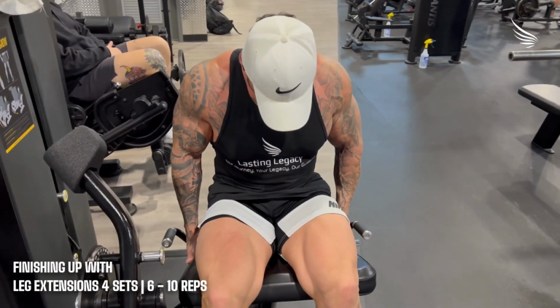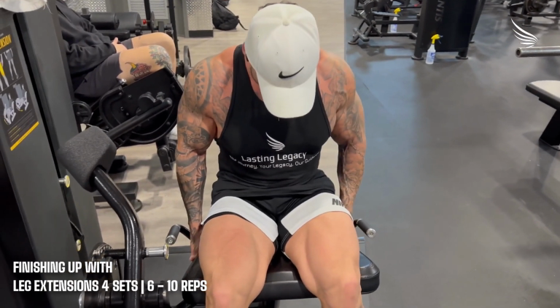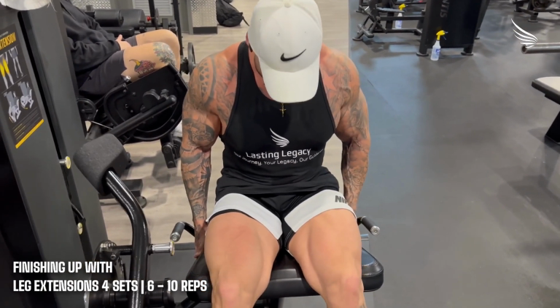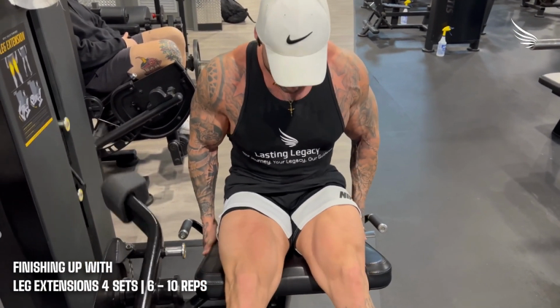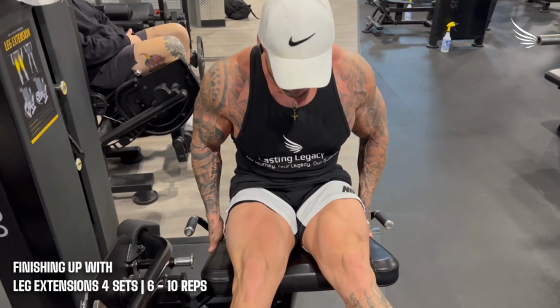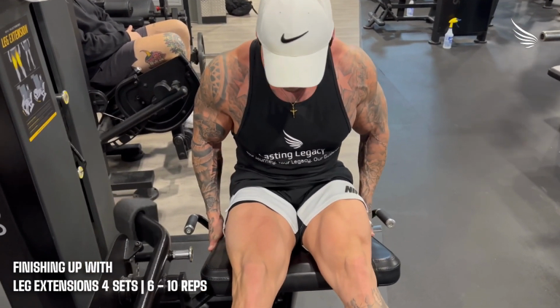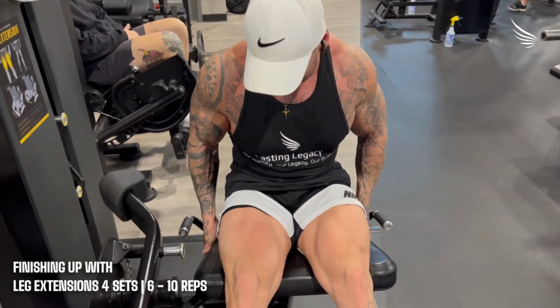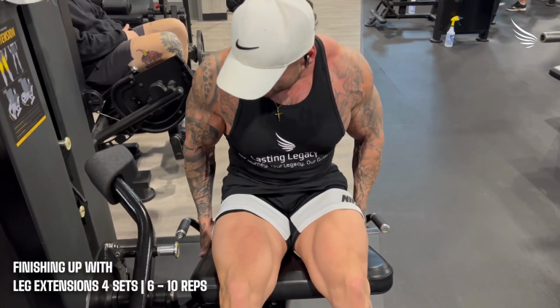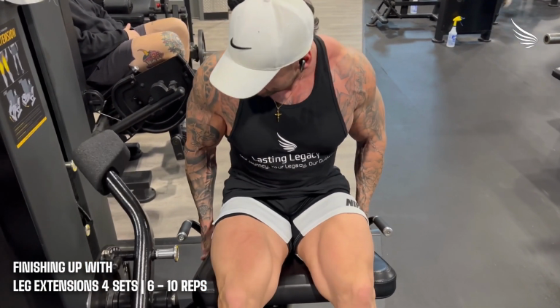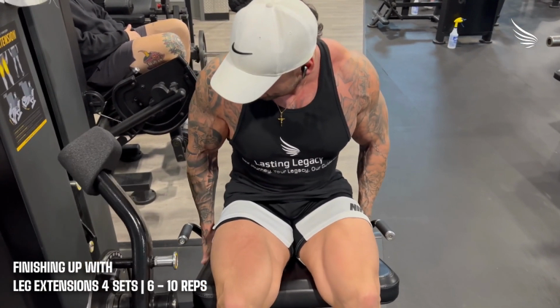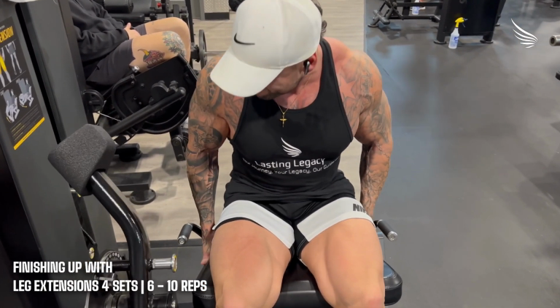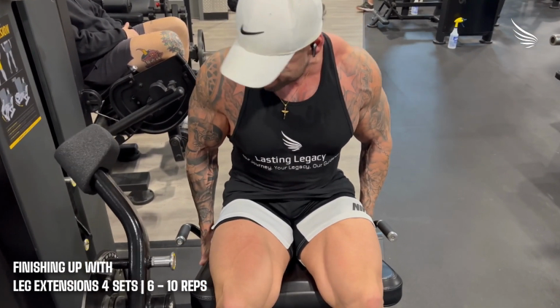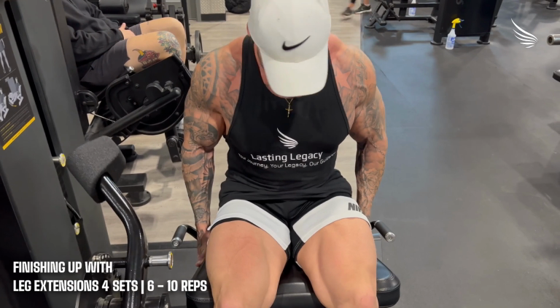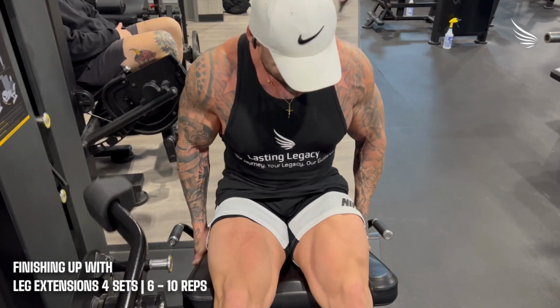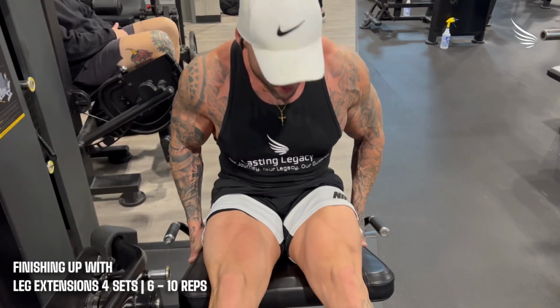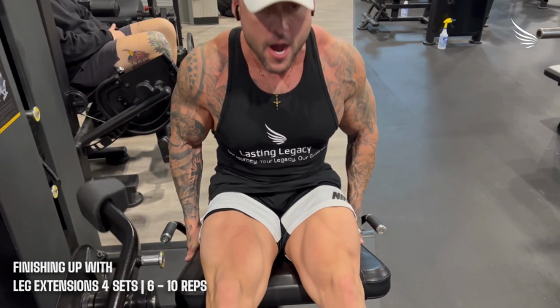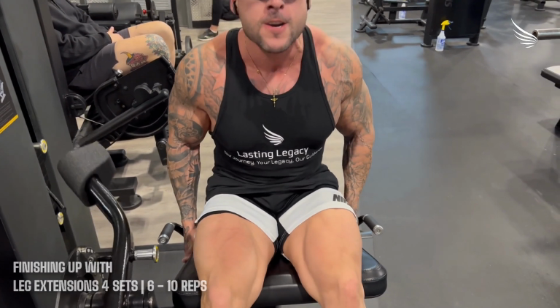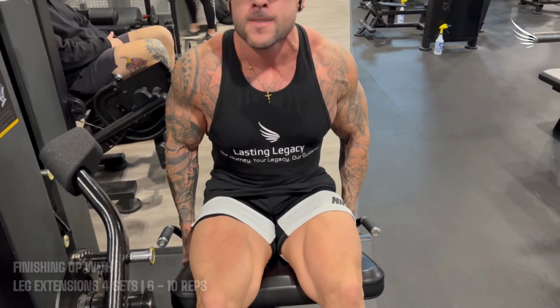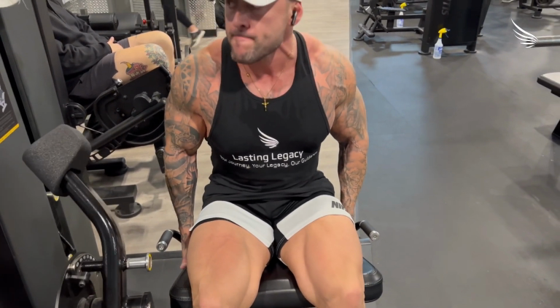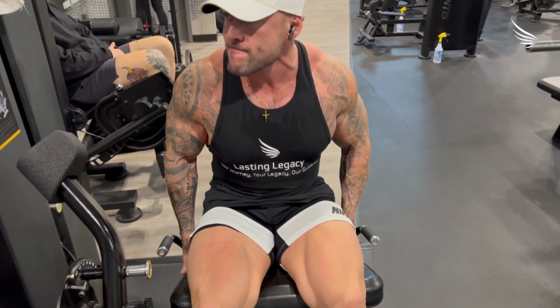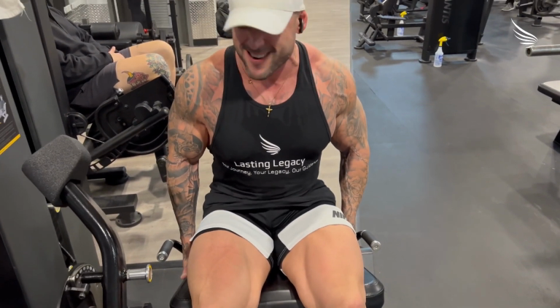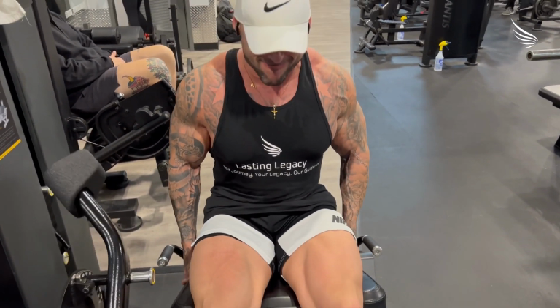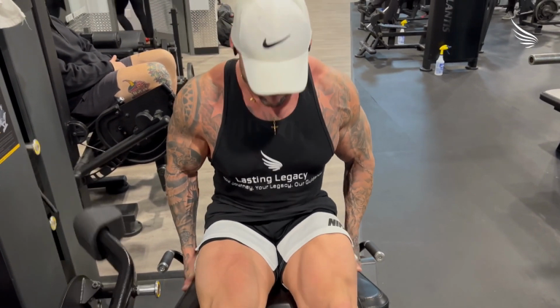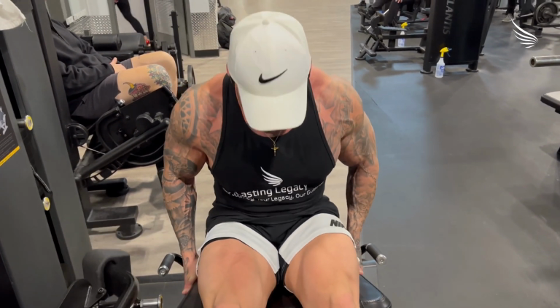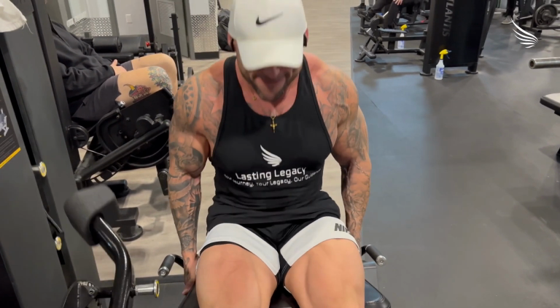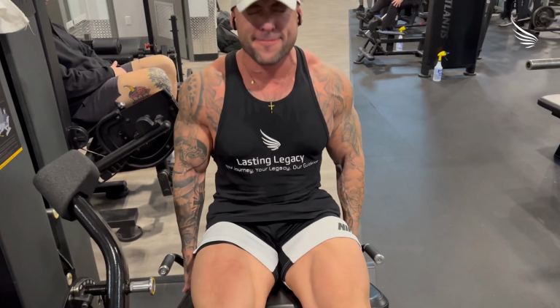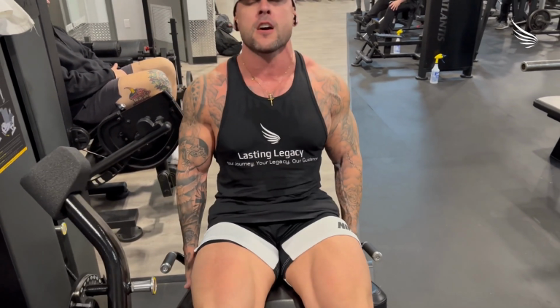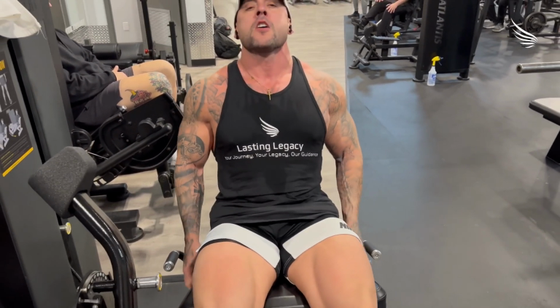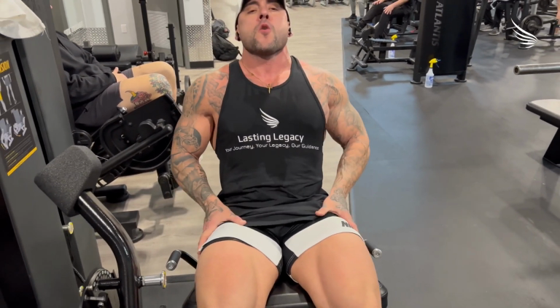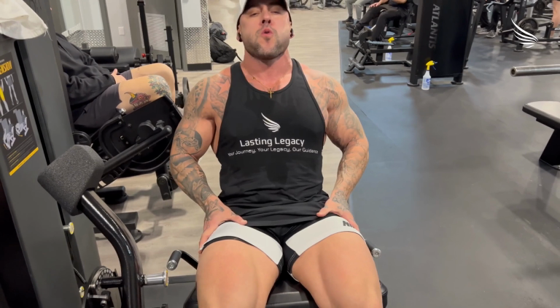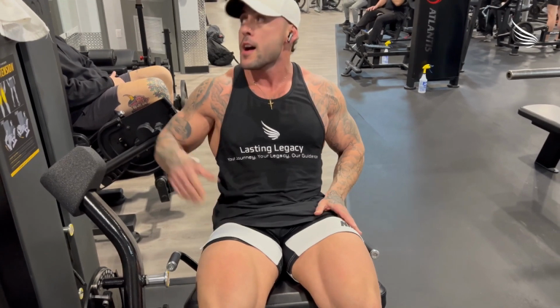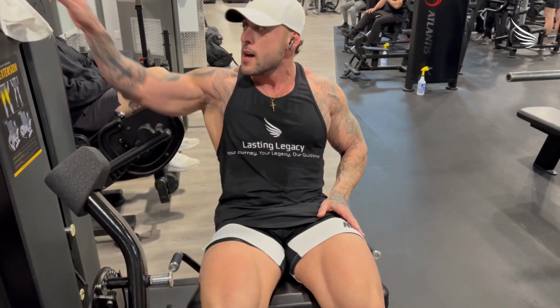Okay guys, thank you so much for watching this video. I really enjoyed this workout and I hope to see you guys soon!